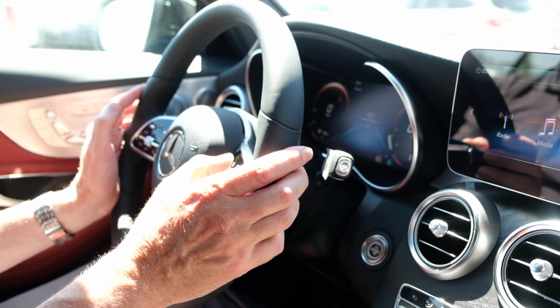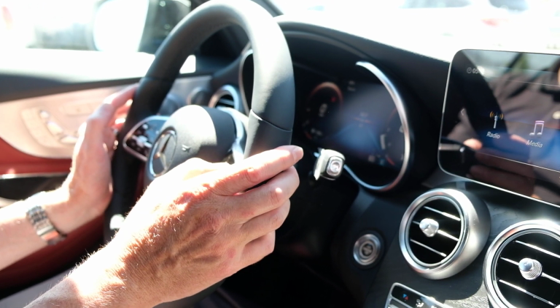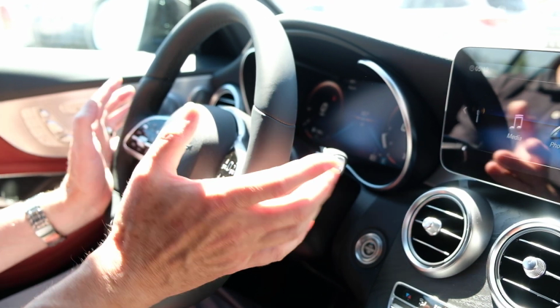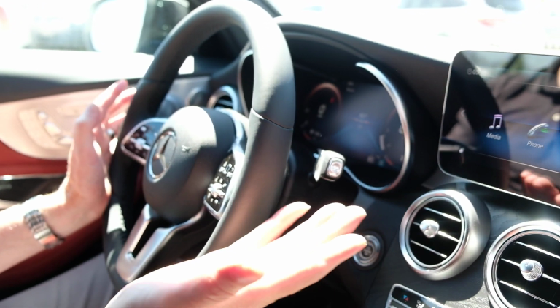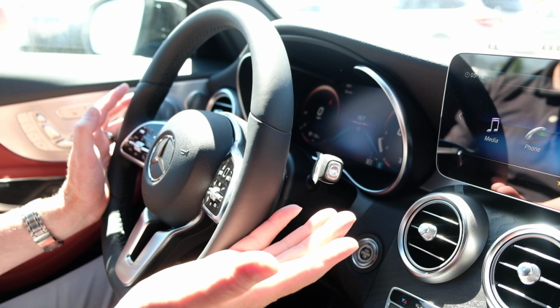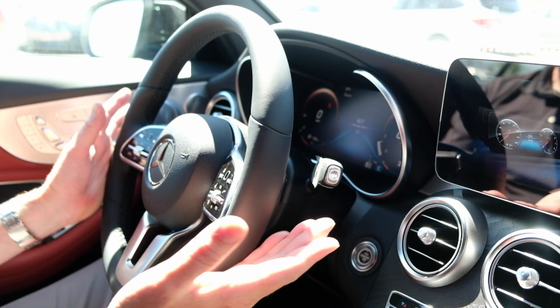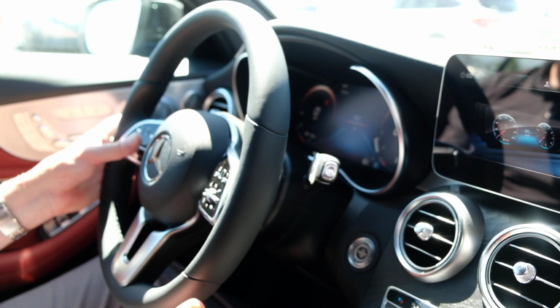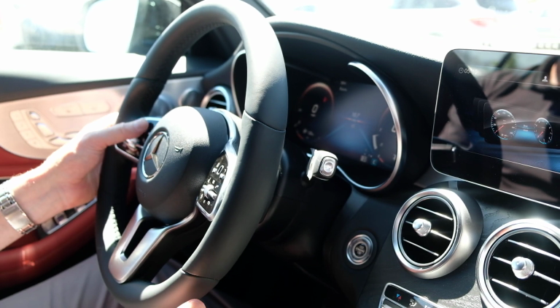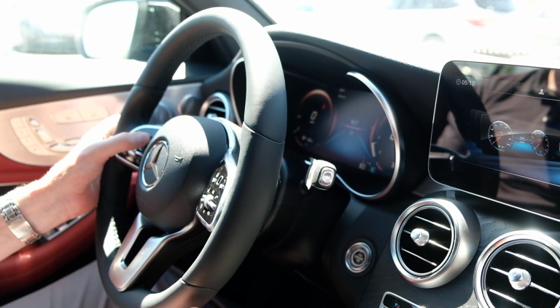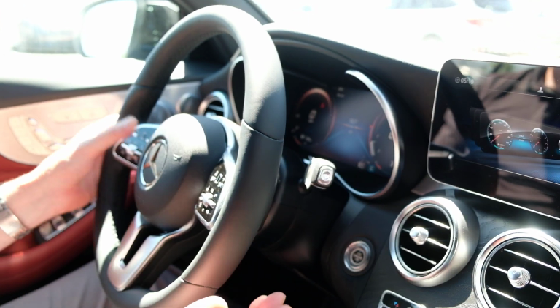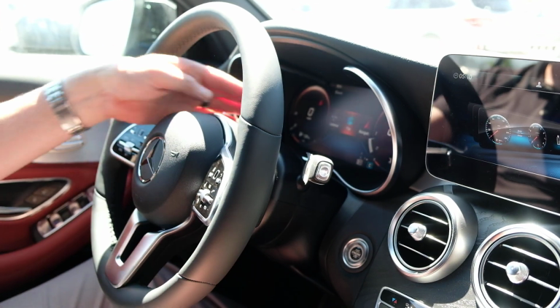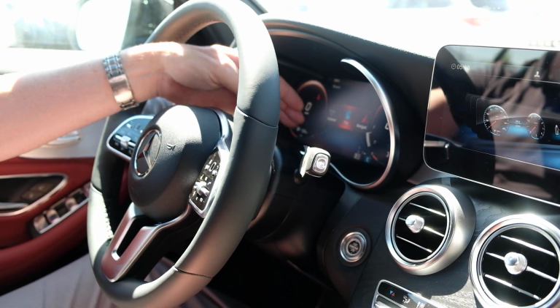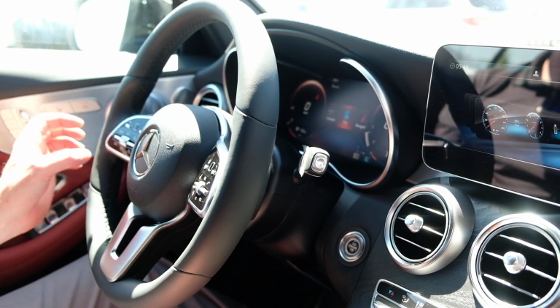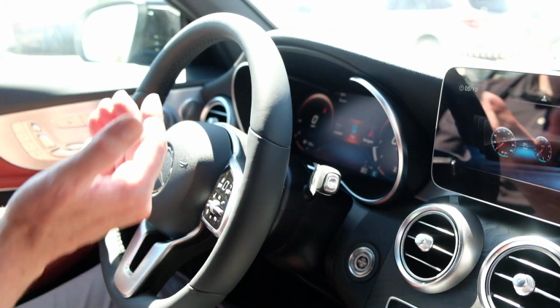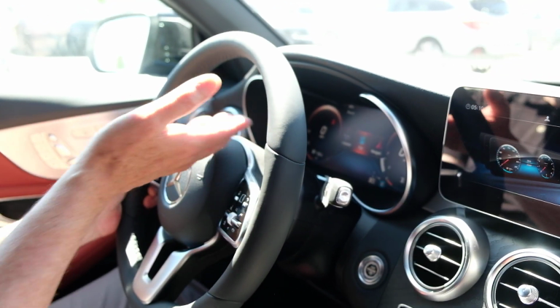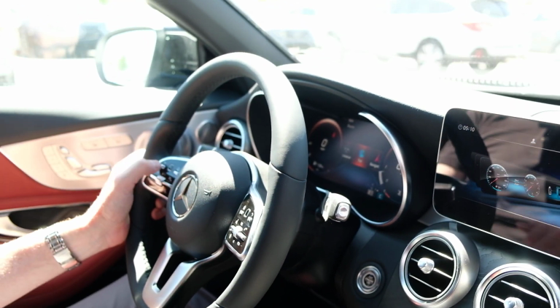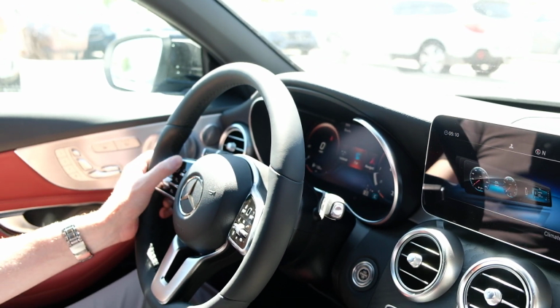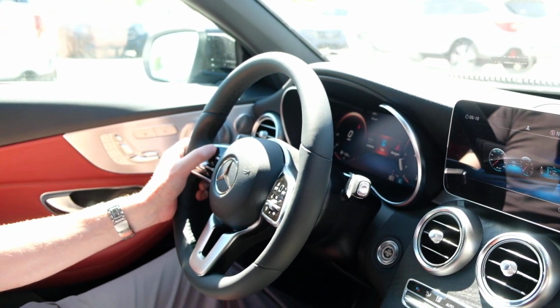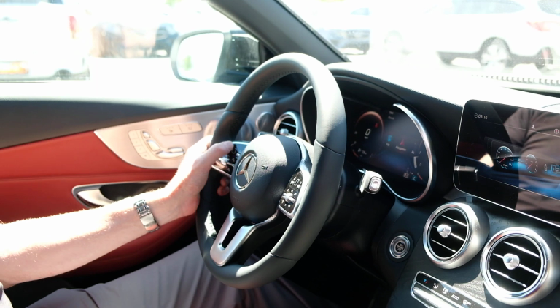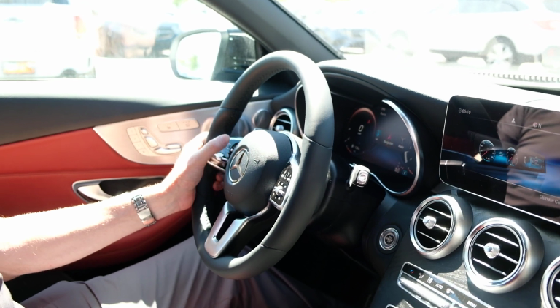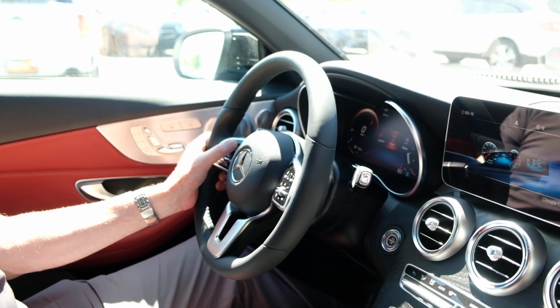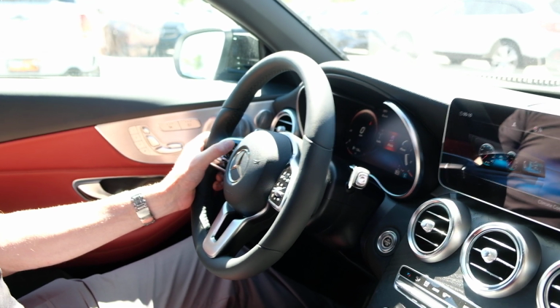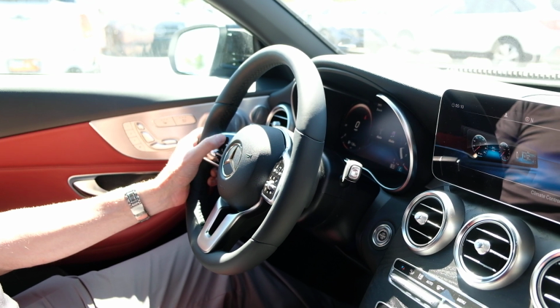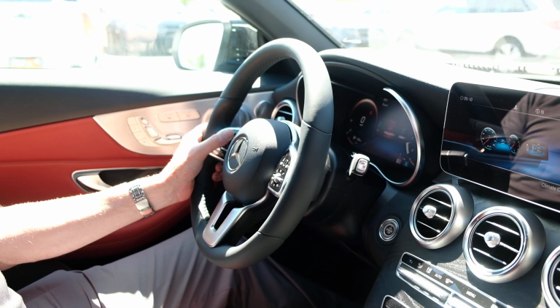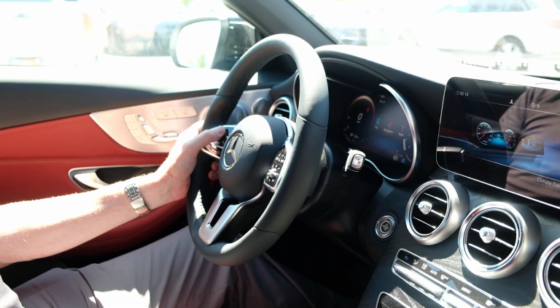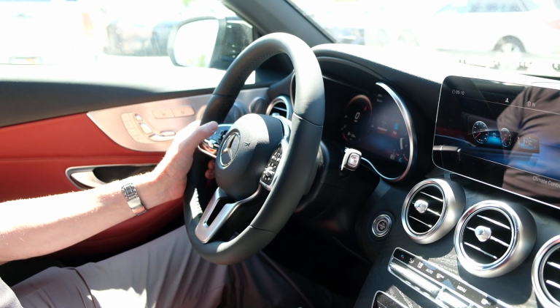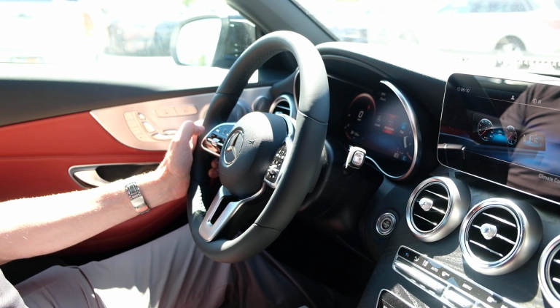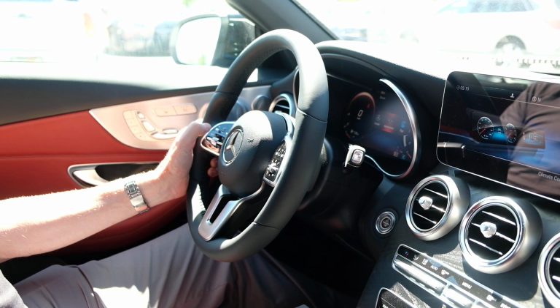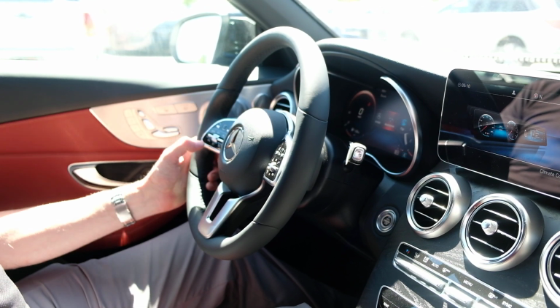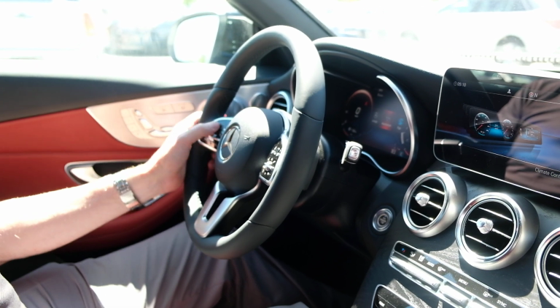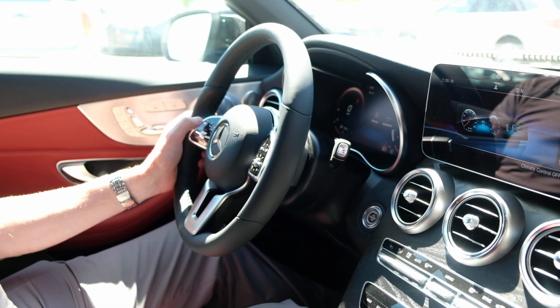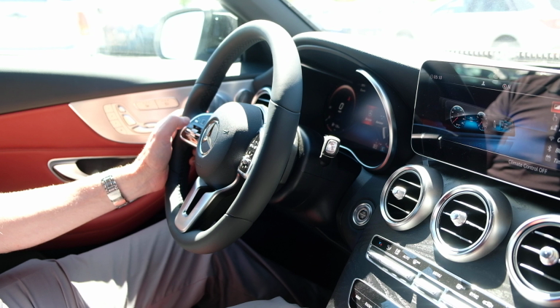I can select what I want to see. The one on the left is going to control things on these very high-resolution digital screens up front. I can actually swing over.